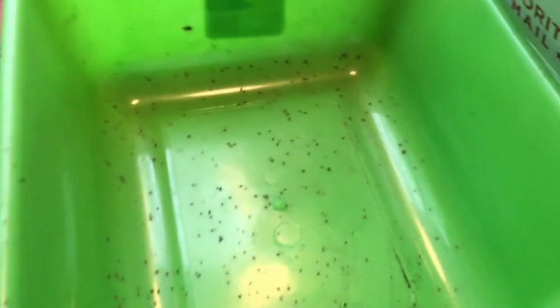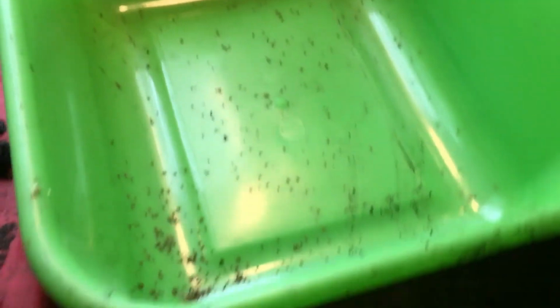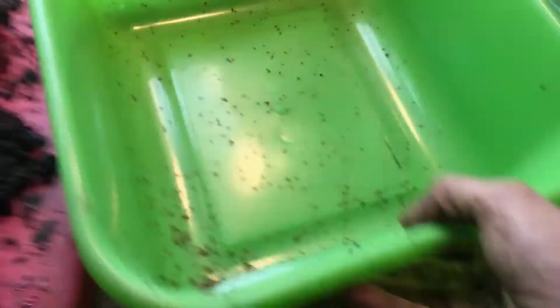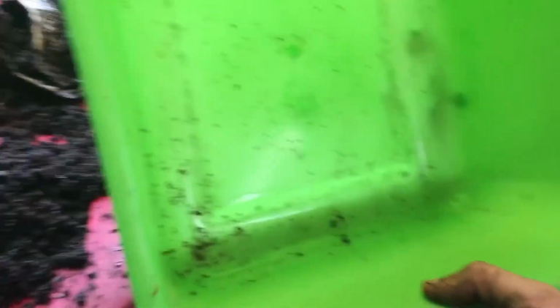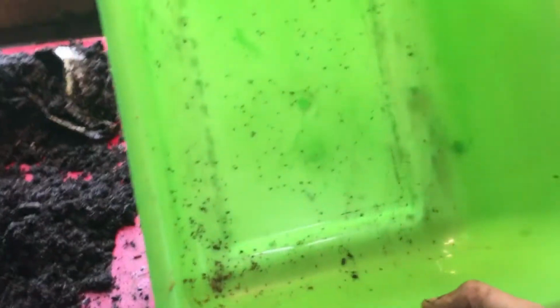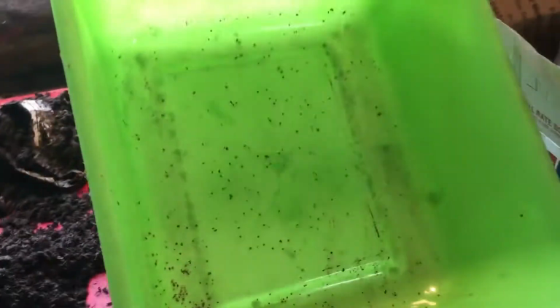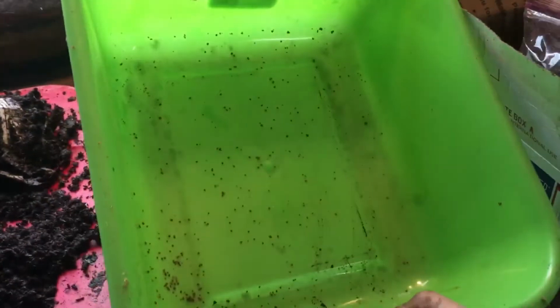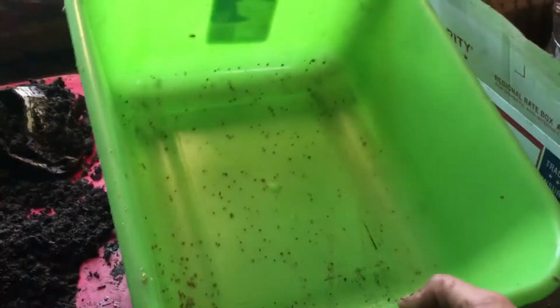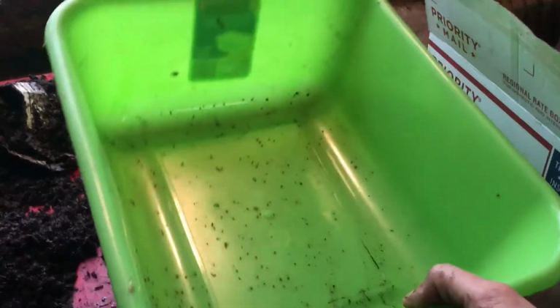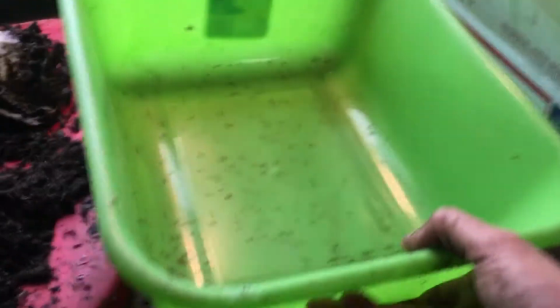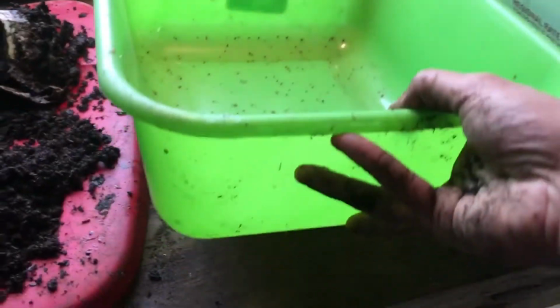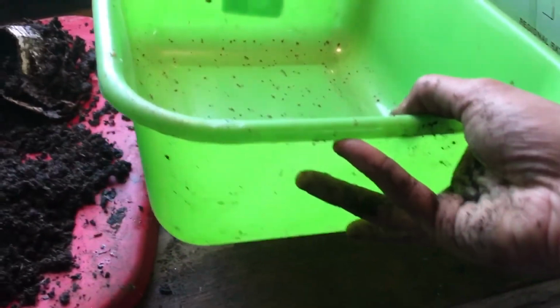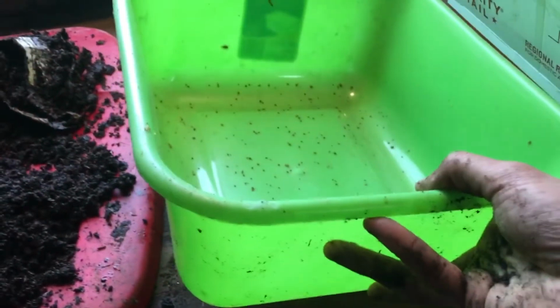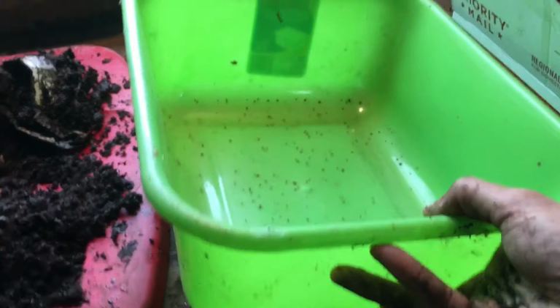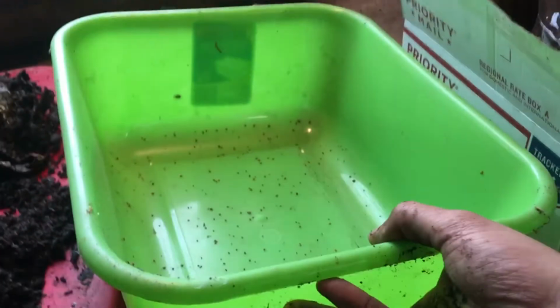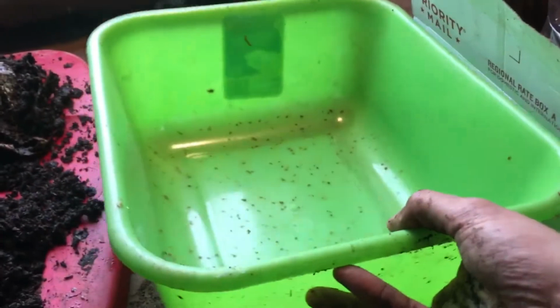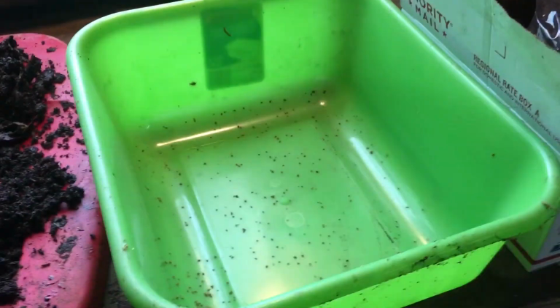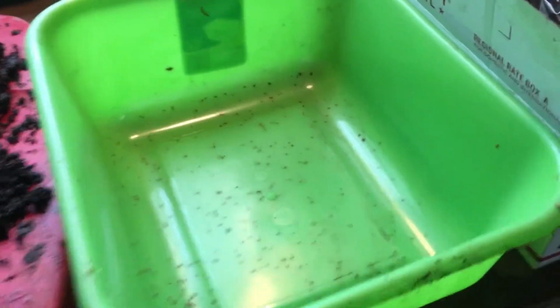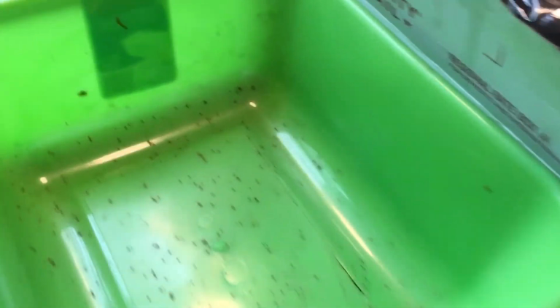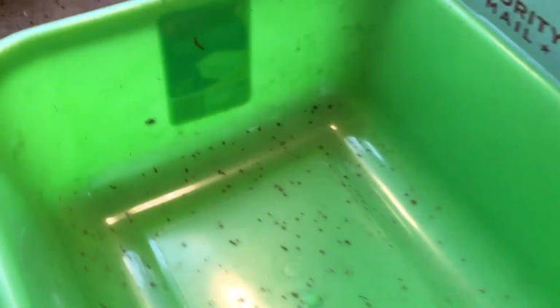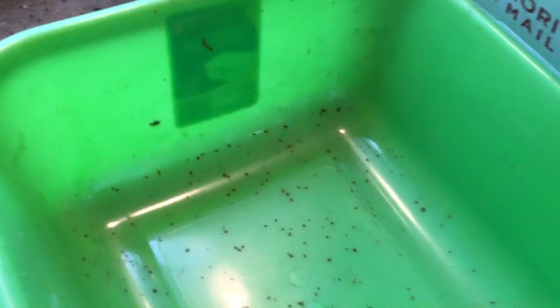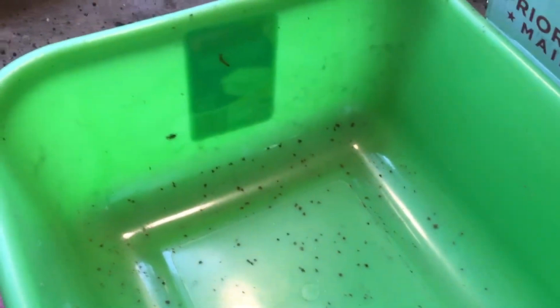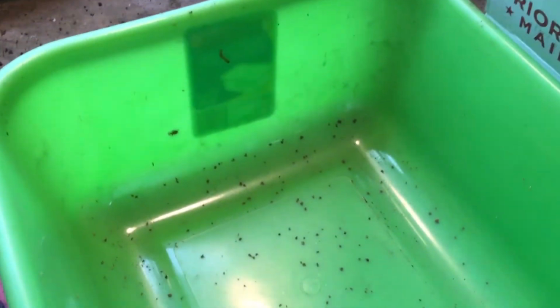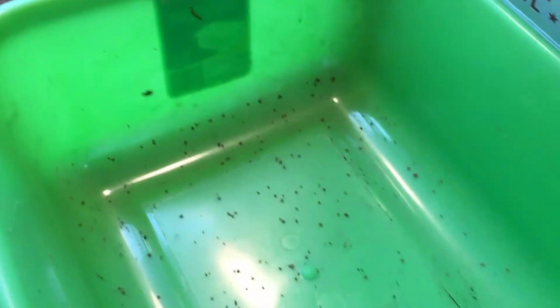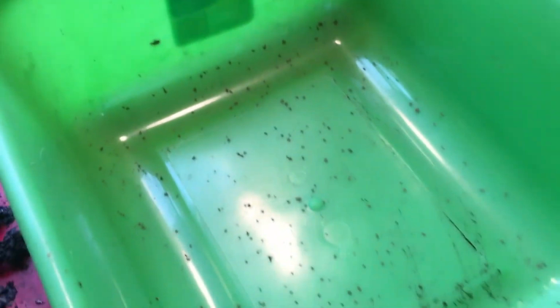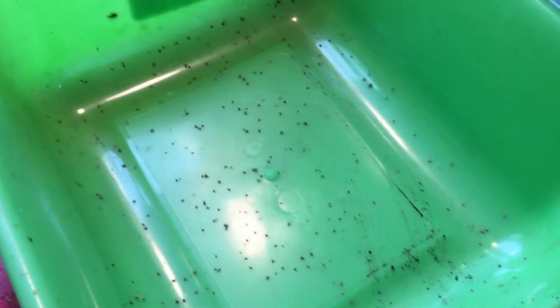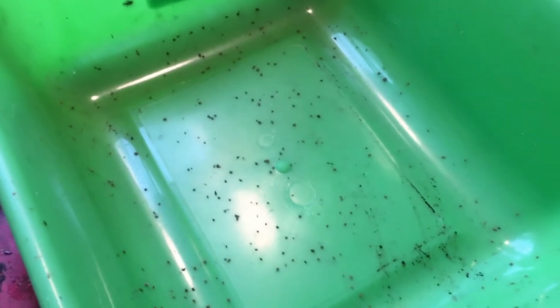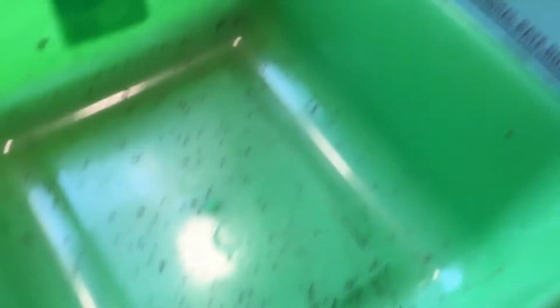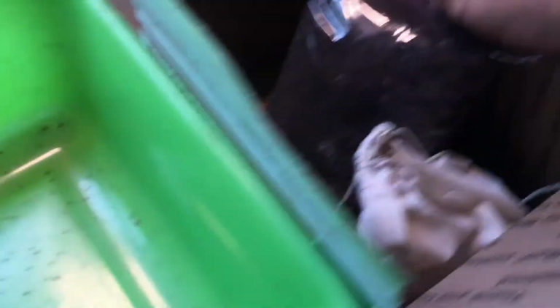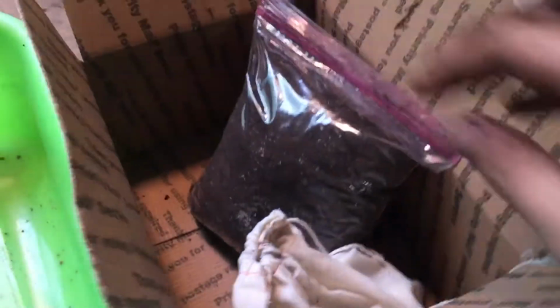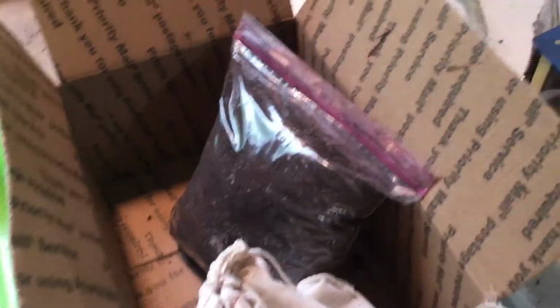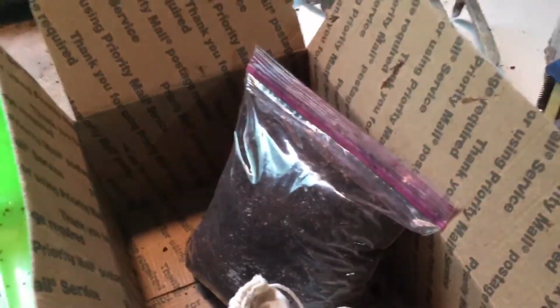All you need is a one-square-foot container per every 1,000 red worms or 5,000 European night crawlers. You can pick this up at the dollar store for a dollar, or Walmart or Target. It's very cheap, very affordable, and here is our package of worms.